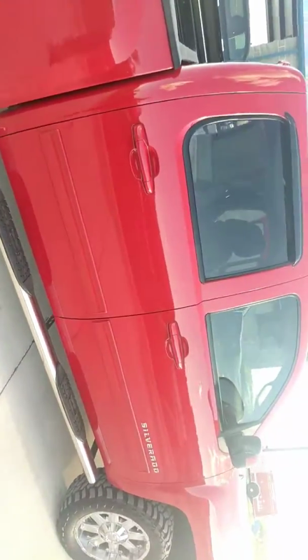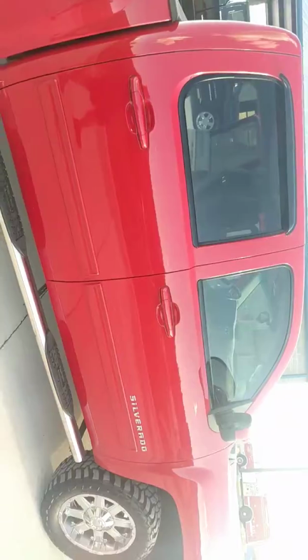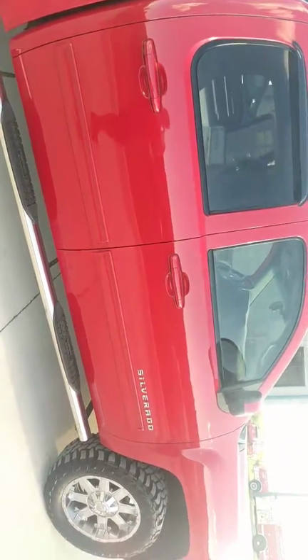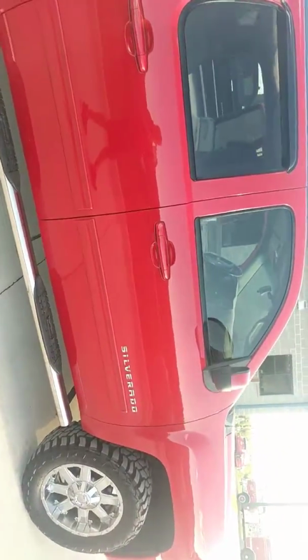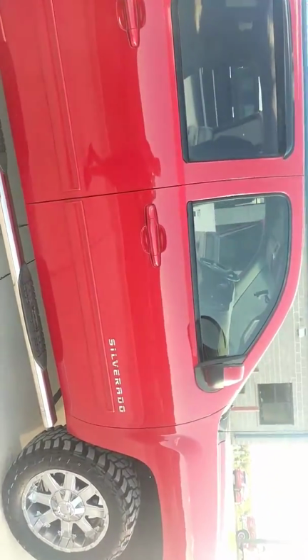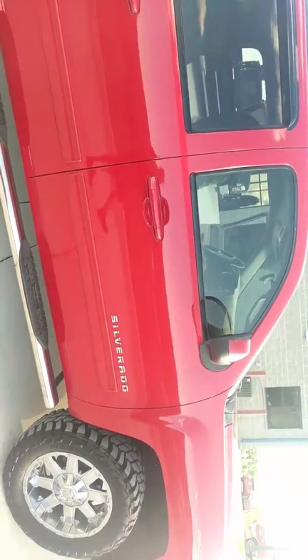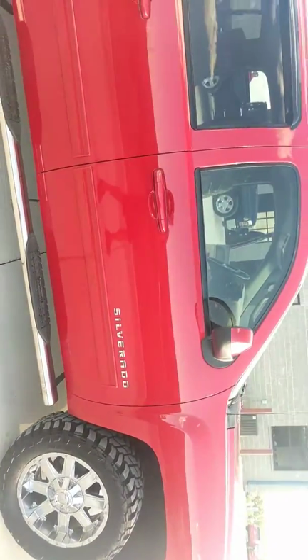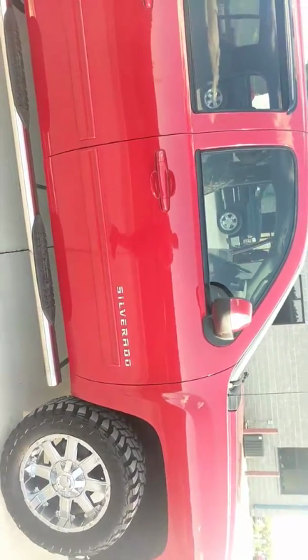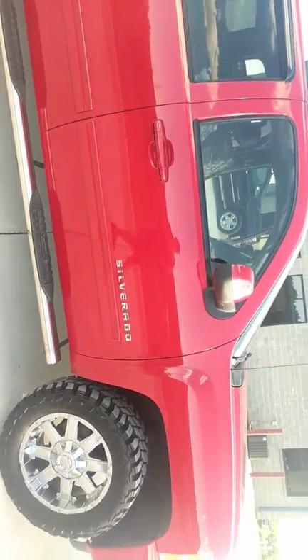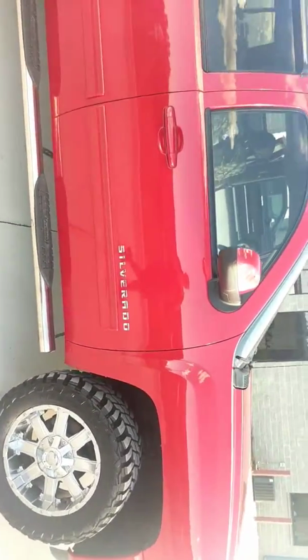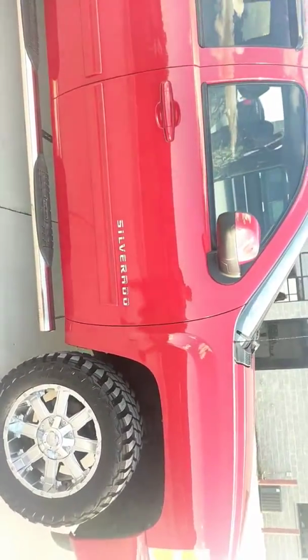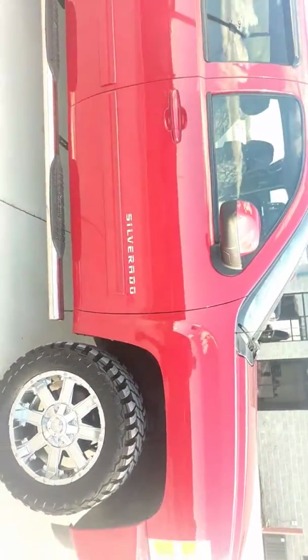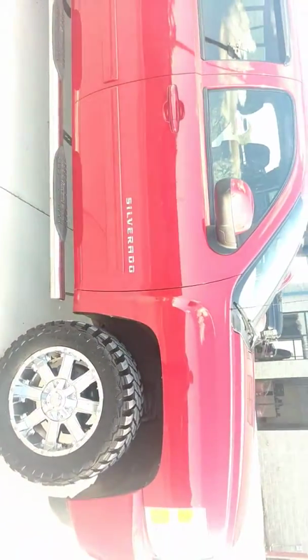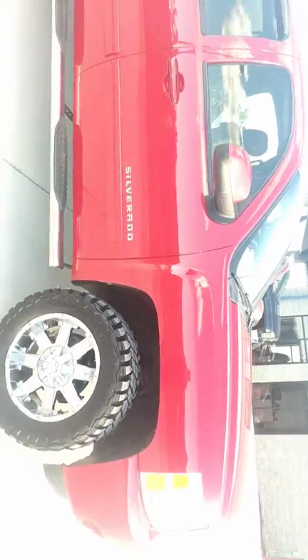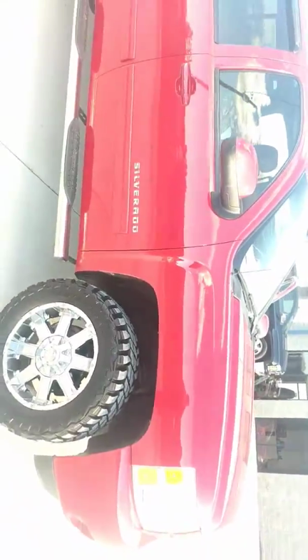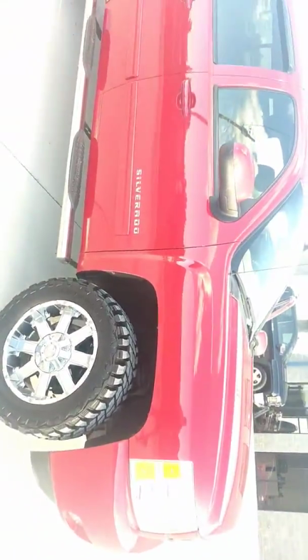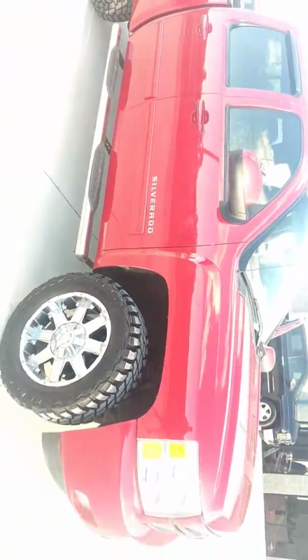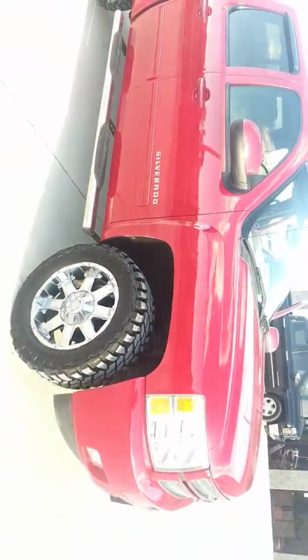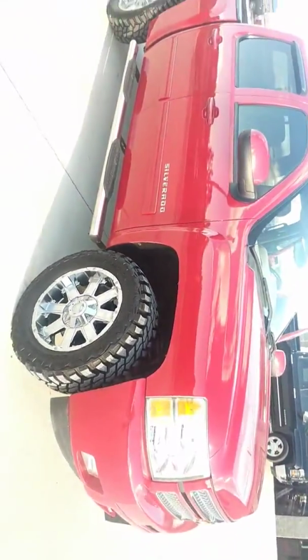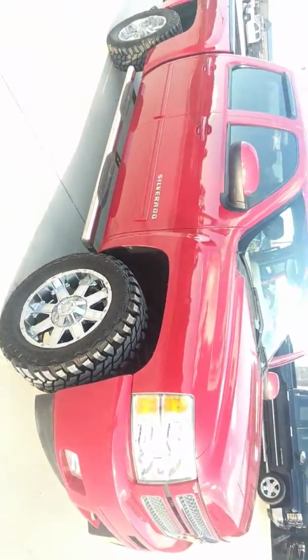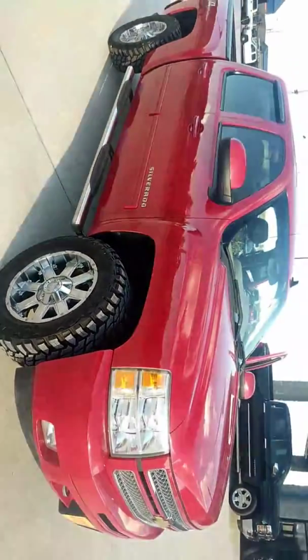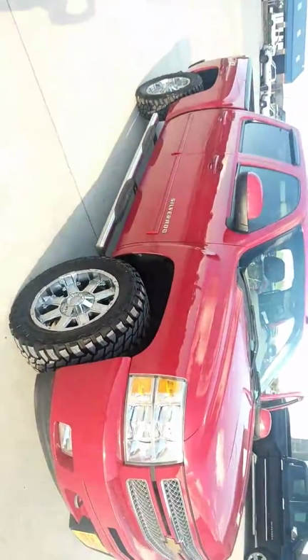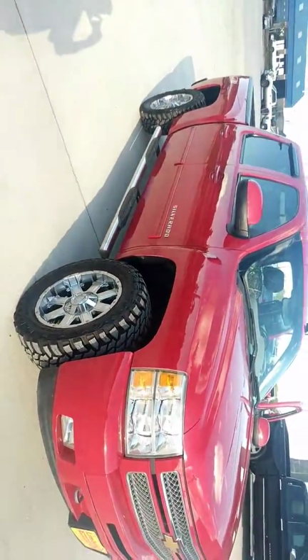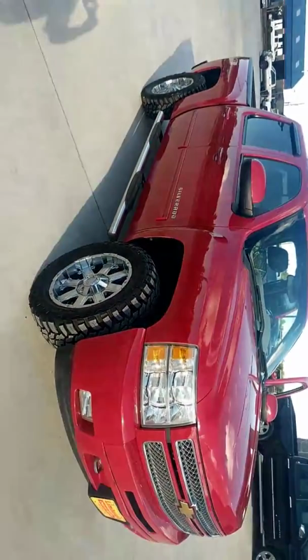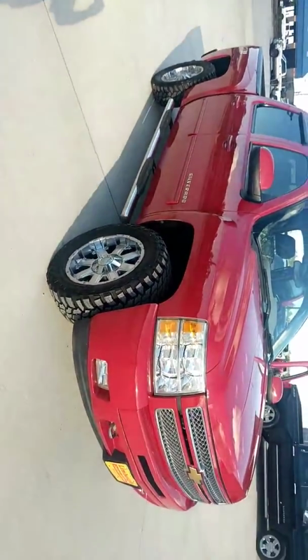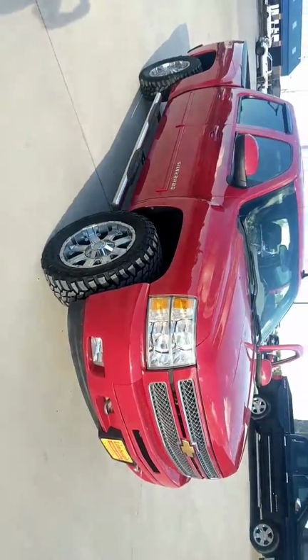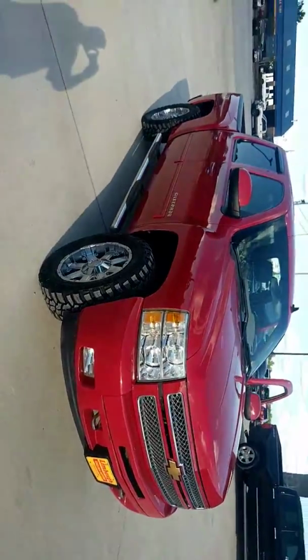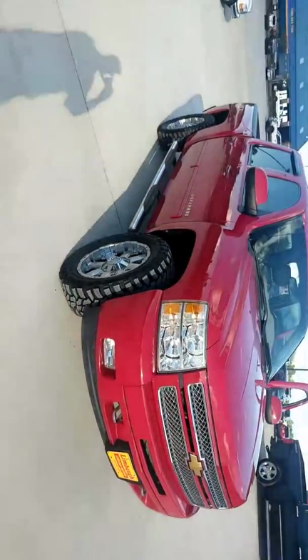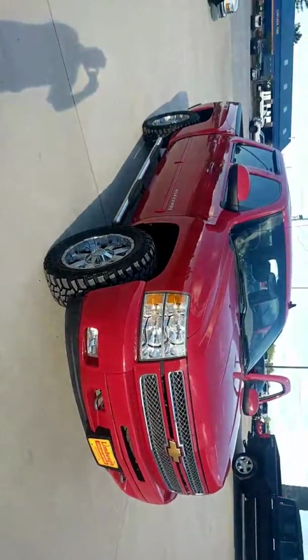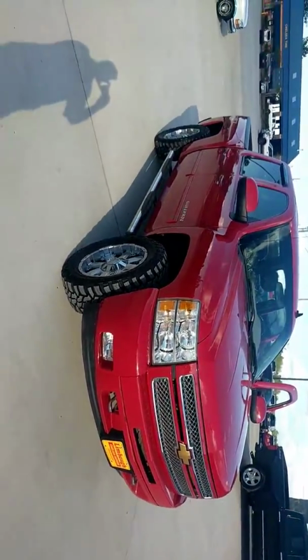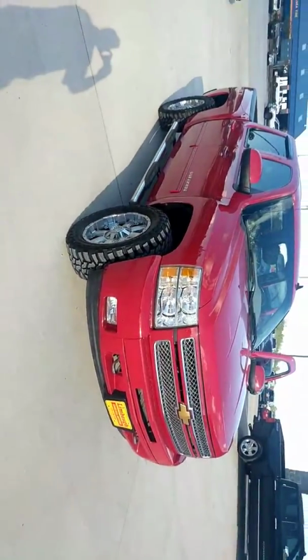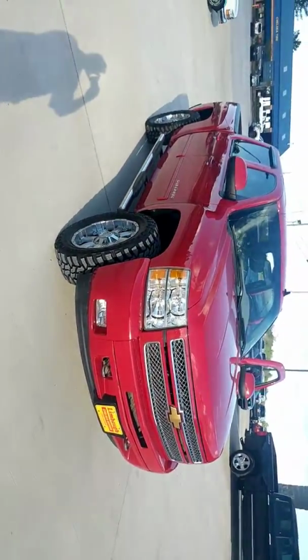We invite you to come down and take a look. Matter of fact, take it for a drive, take it home, see how it fits in your garage. Limbaugh Chelsea Motors, located in Chelsea, Alabama right on Highway 280. Can't miss us — we're up on the hill. We look forward to seeing you.